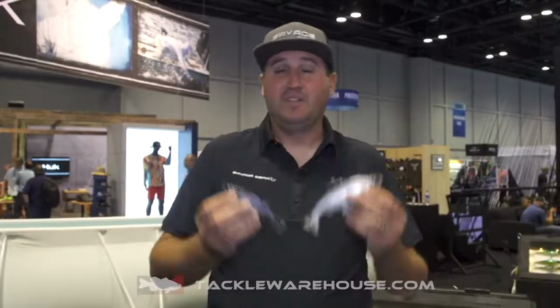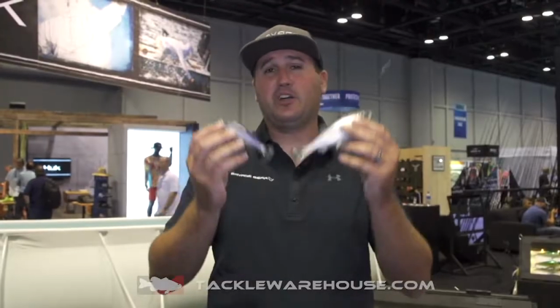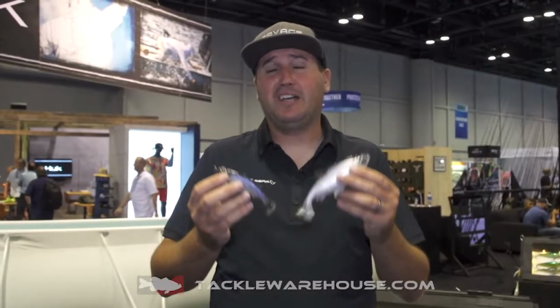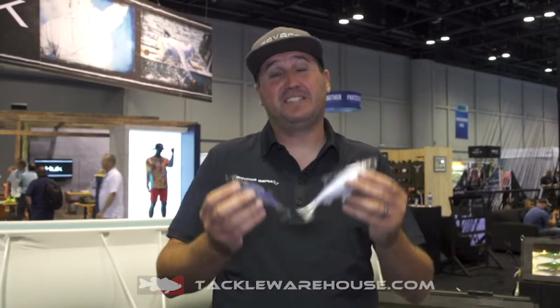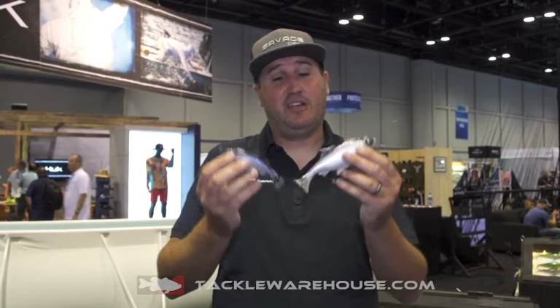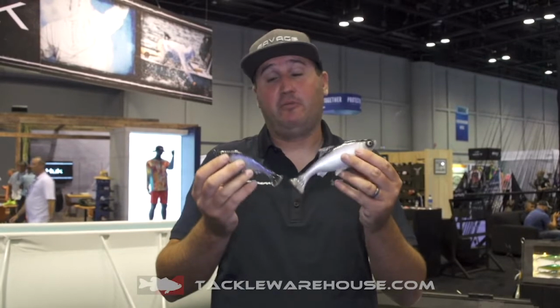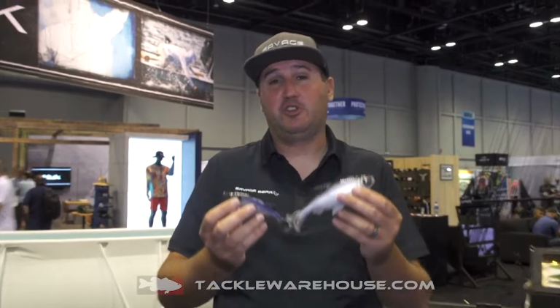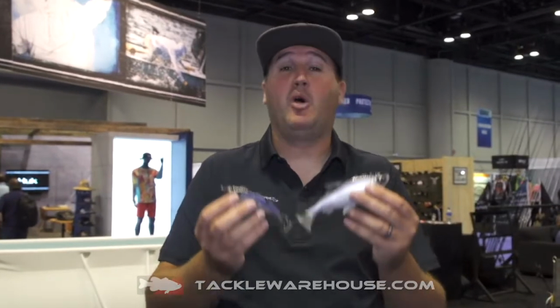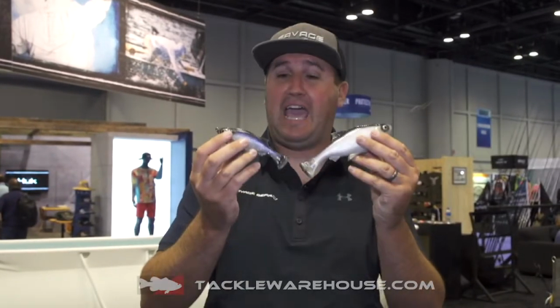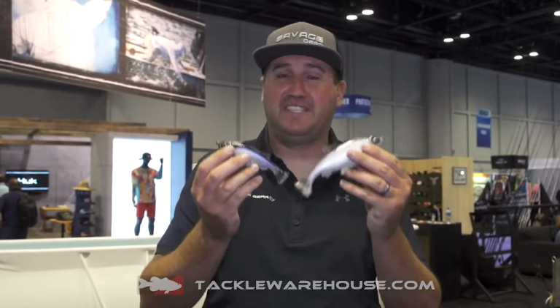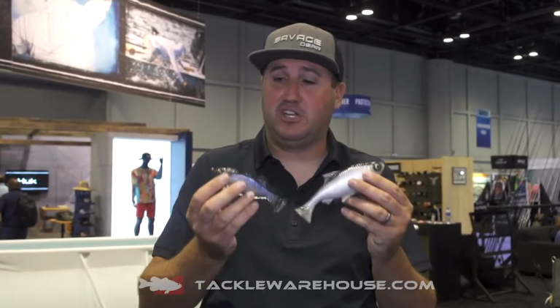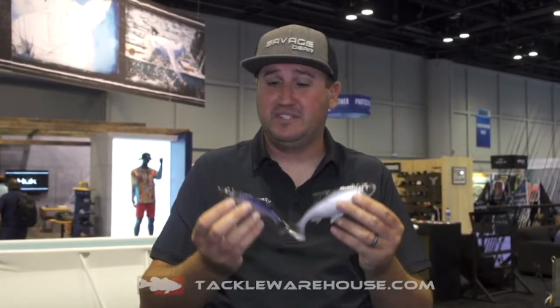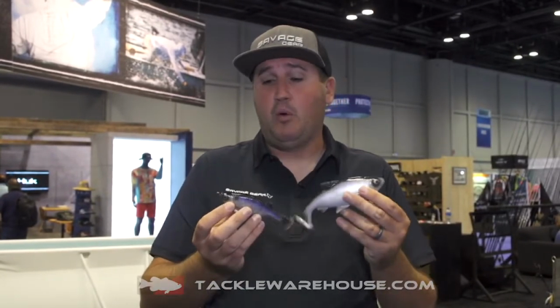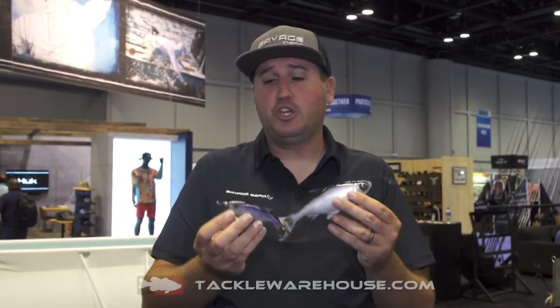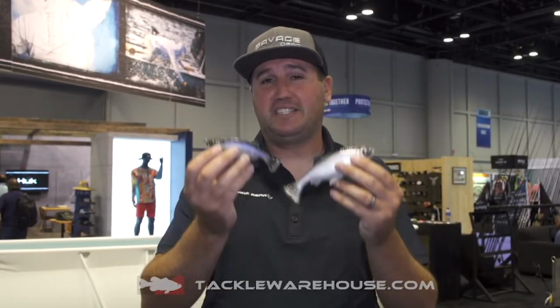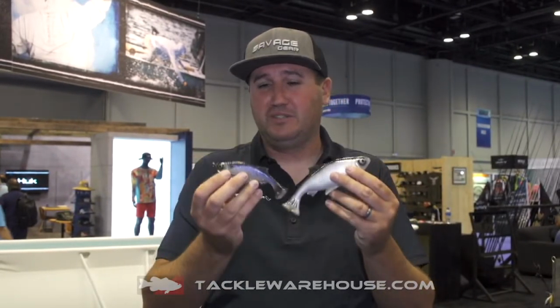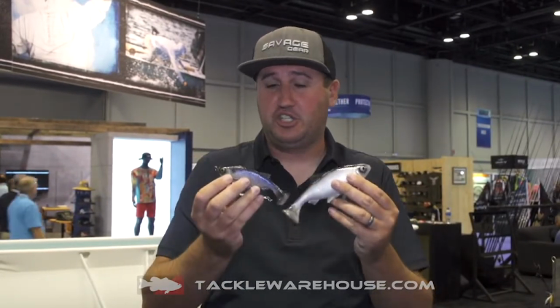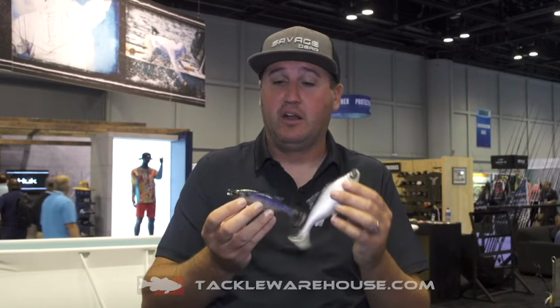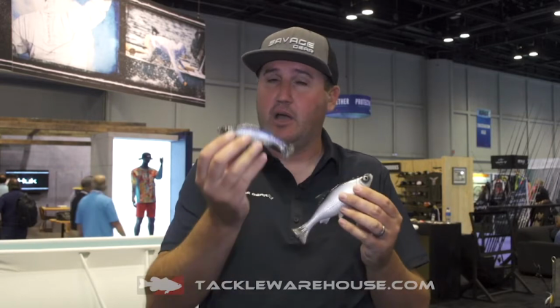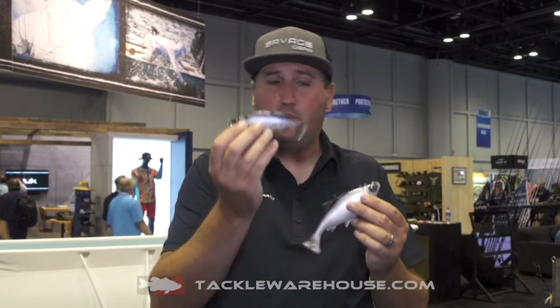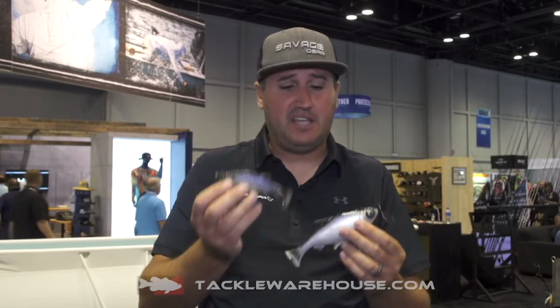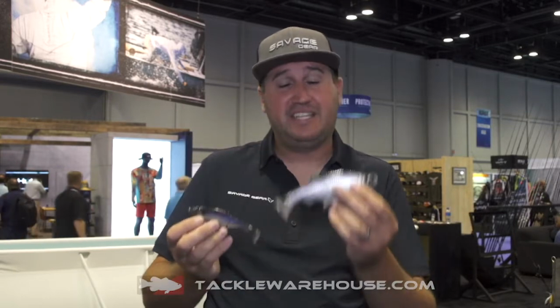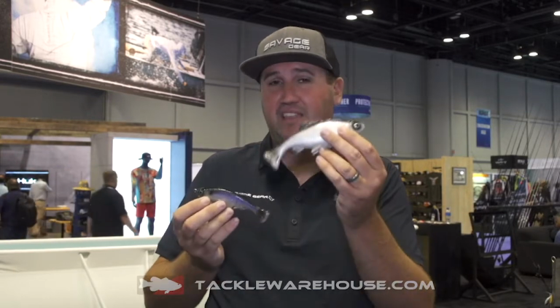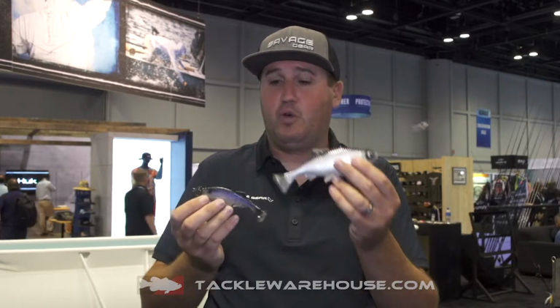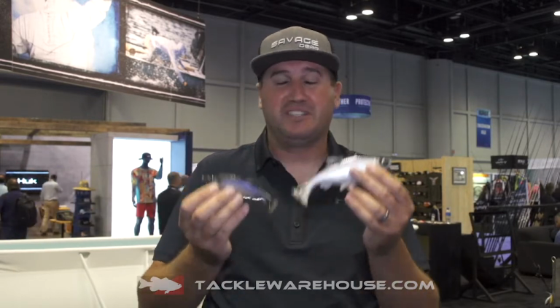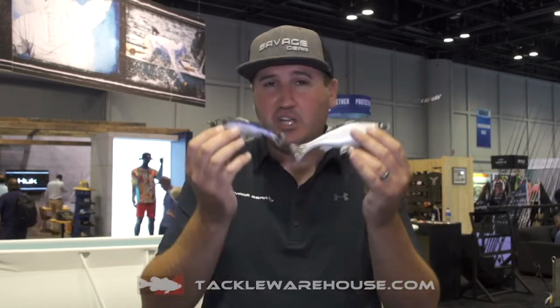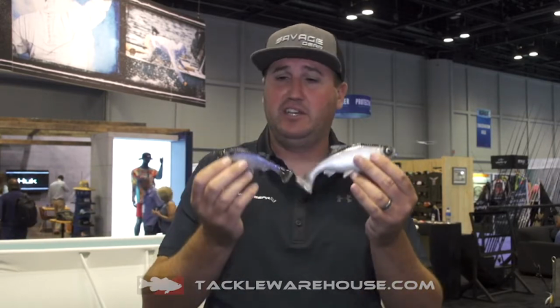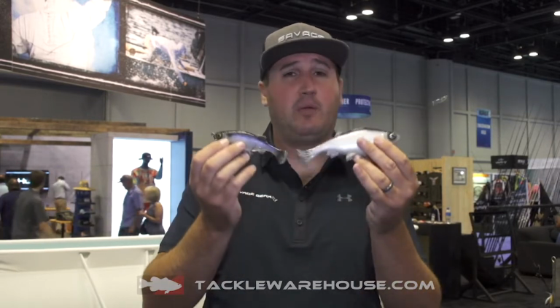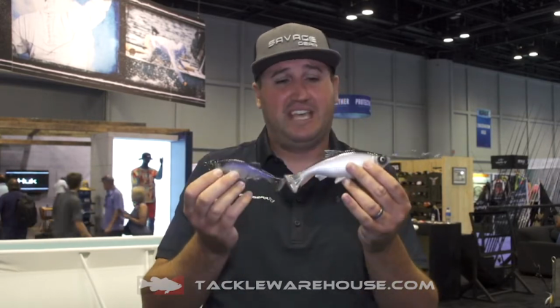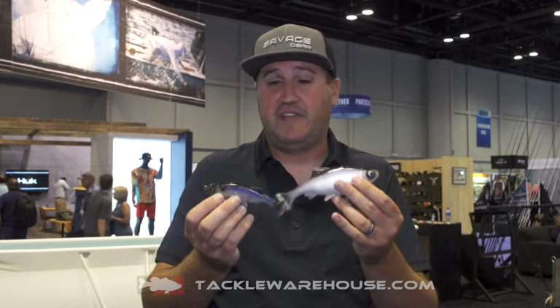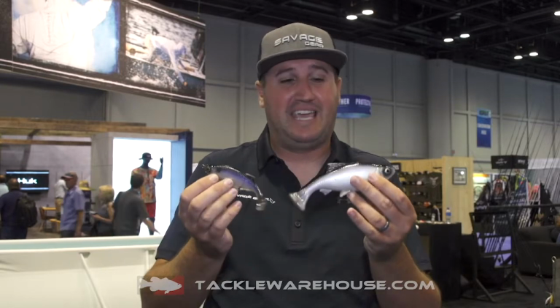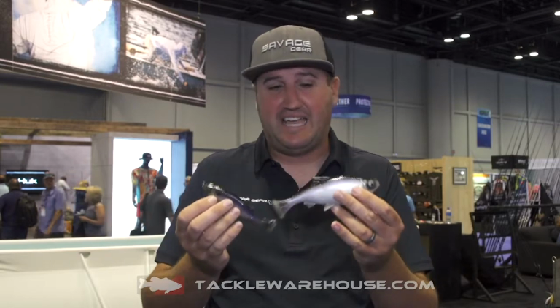What's up Tackle Warehouse peeps? It's Nick here from the Informative Fisherman Show on behalf of Savage Gear Lures. I wanted to show you guys the Pulse Tail Shiner. They're coming in the weedless options and the line-through options — a ton of different great presentations available in sizes.